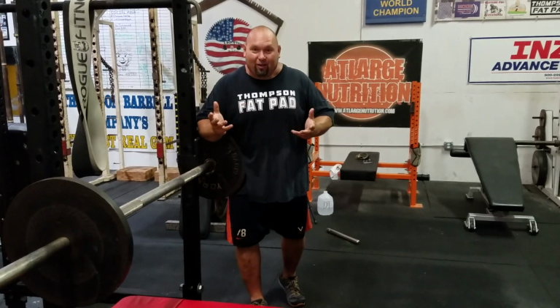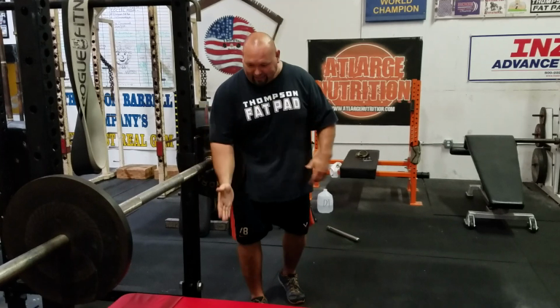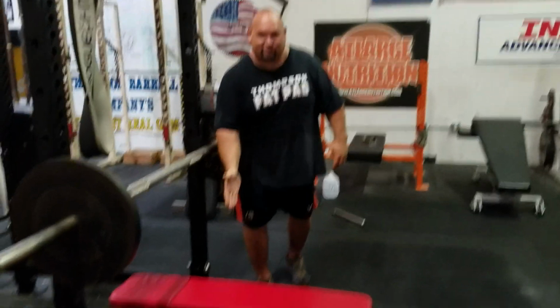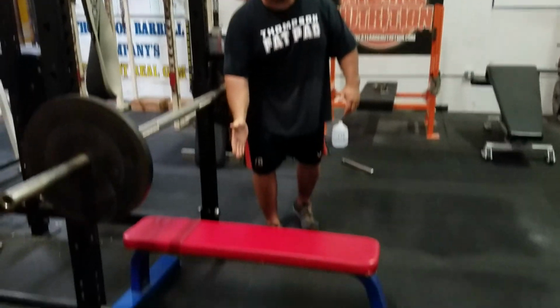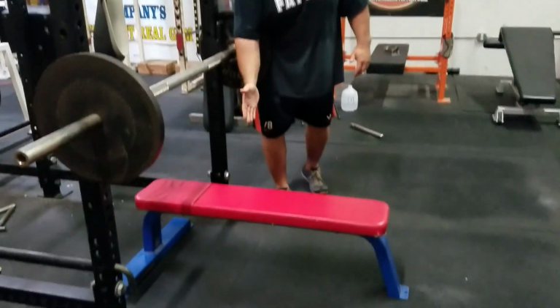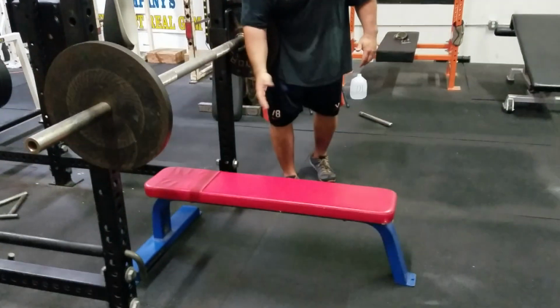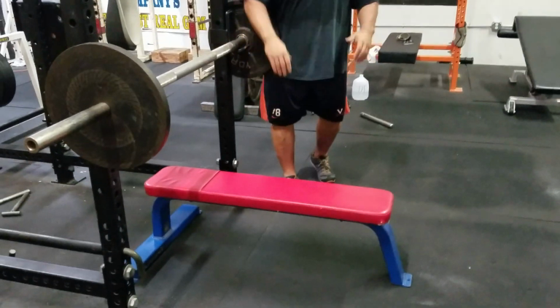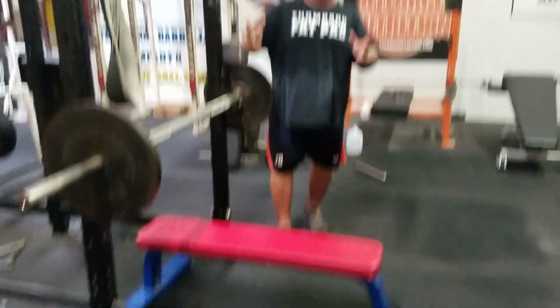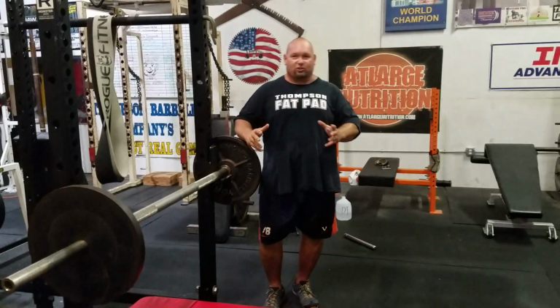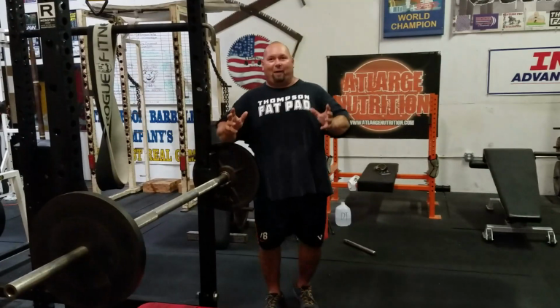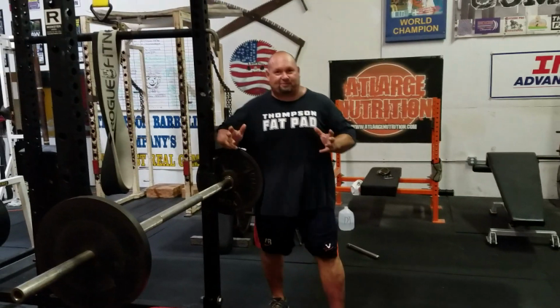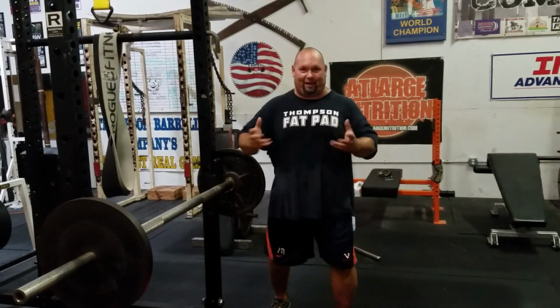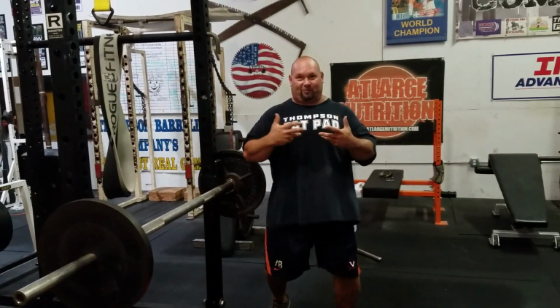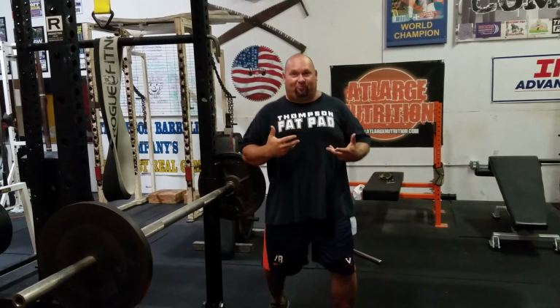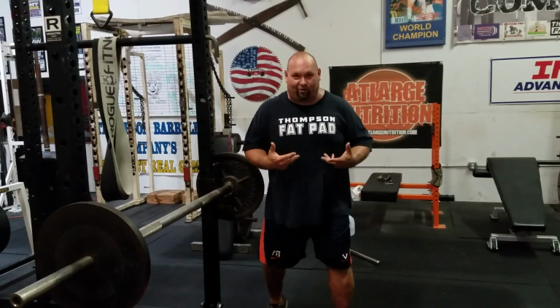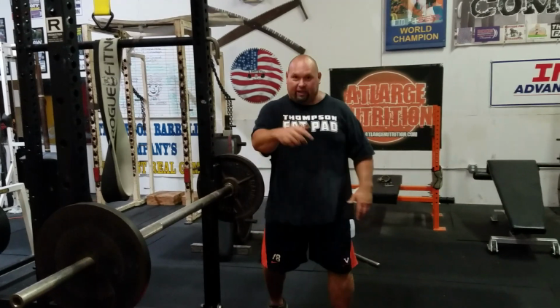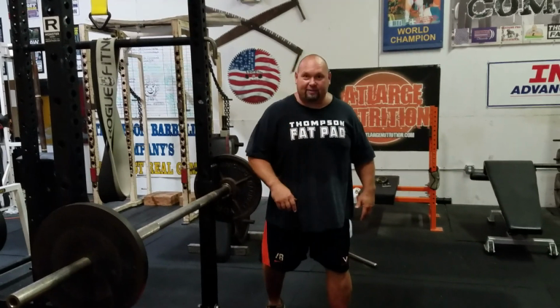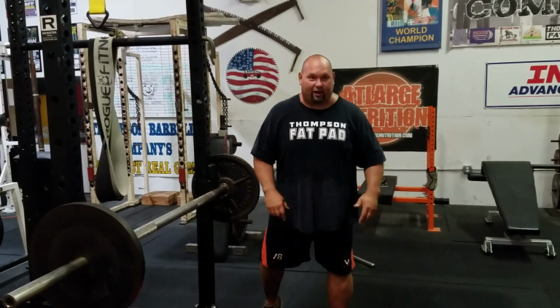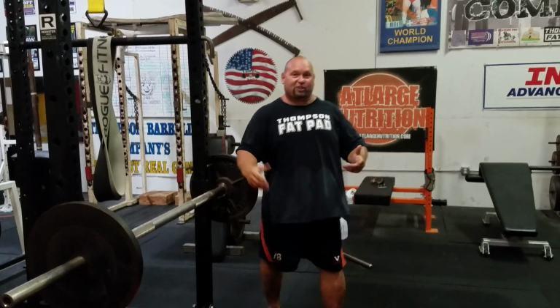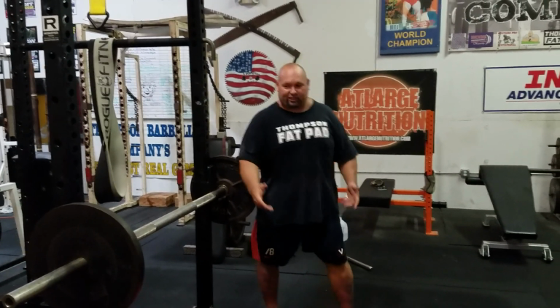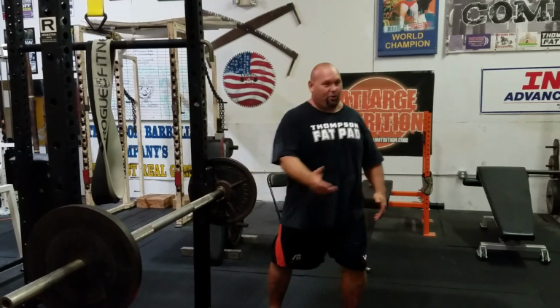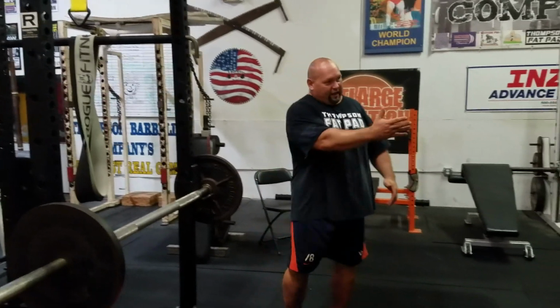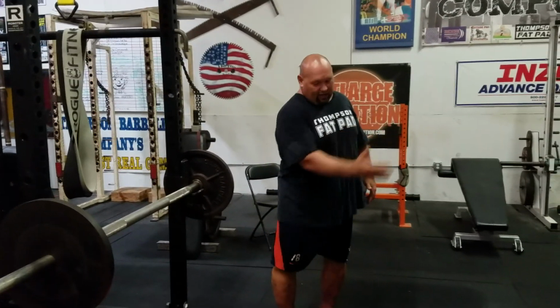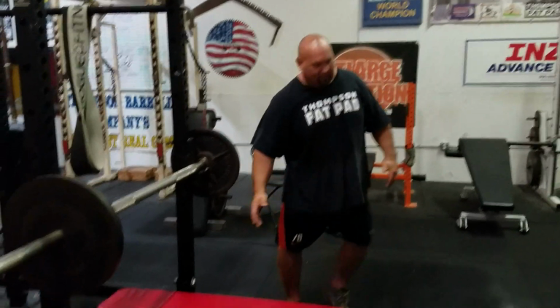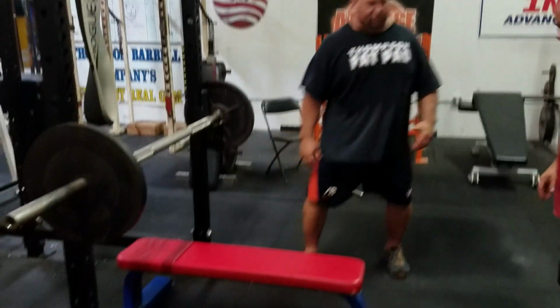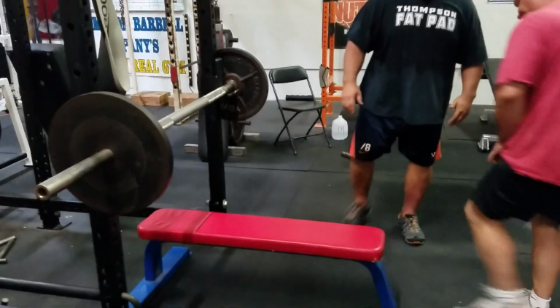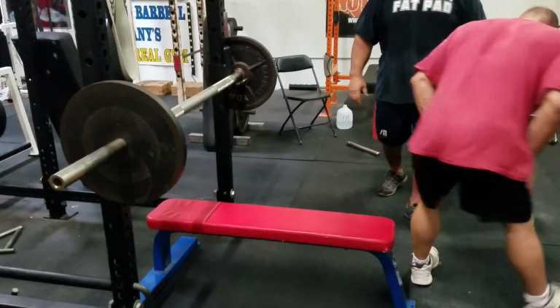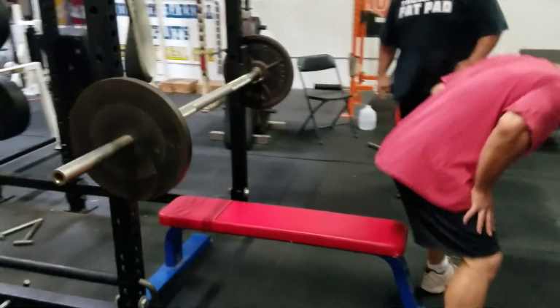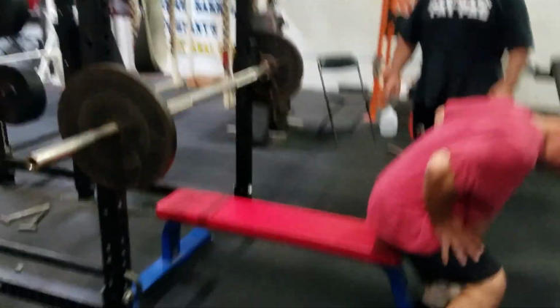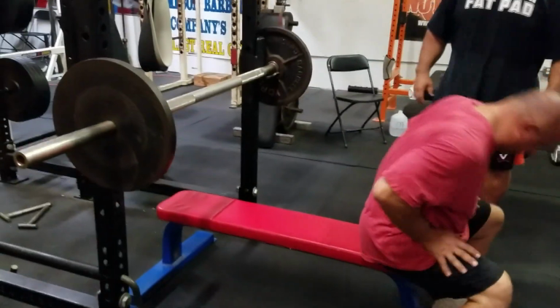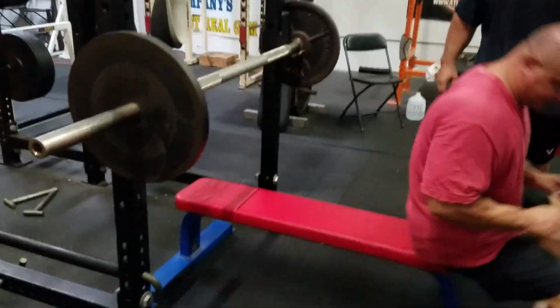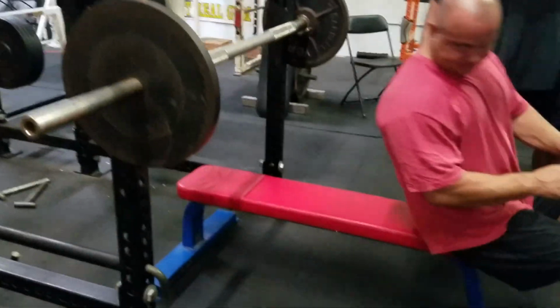All because you're so stubborn you want to use this crap. Well look, you don't want to buy a Thompson fat pad because I'm so fat here. Okay, let me show you what you can do. Hey, get on here Billy. Let's show them how this overhang here — here's why we're going for a pec tear.